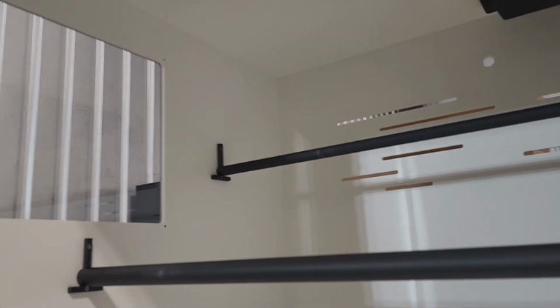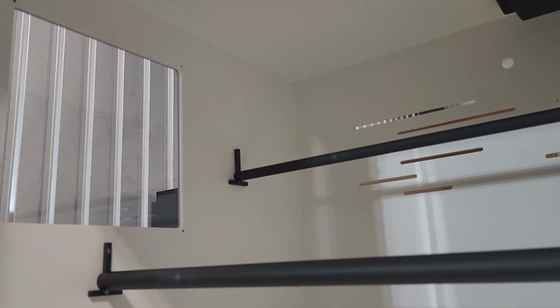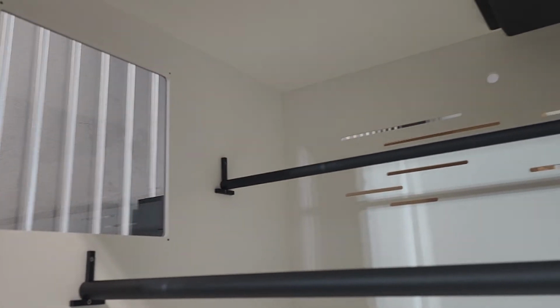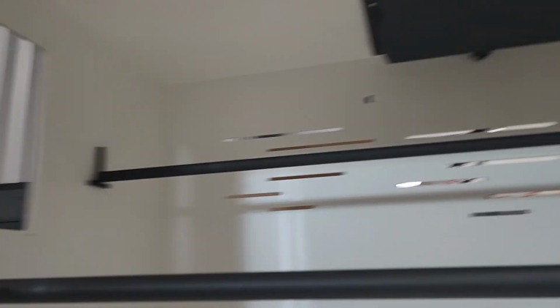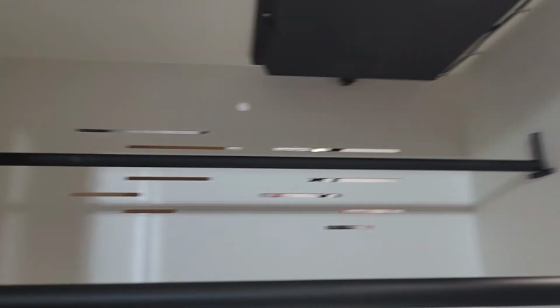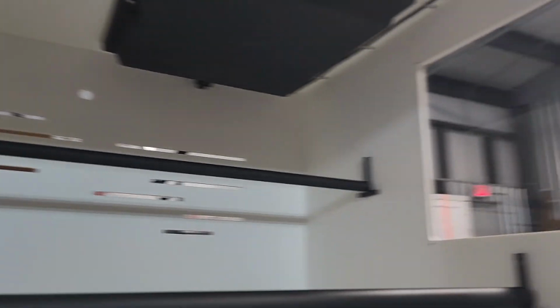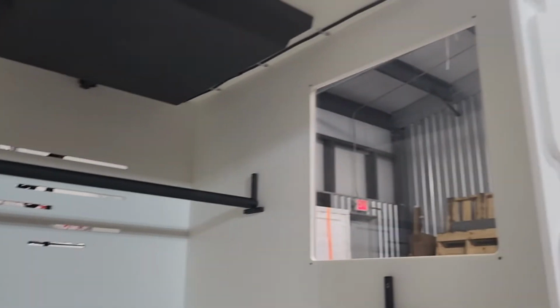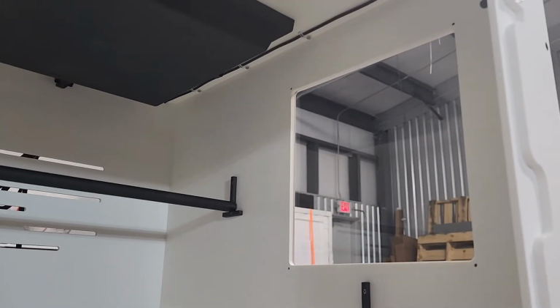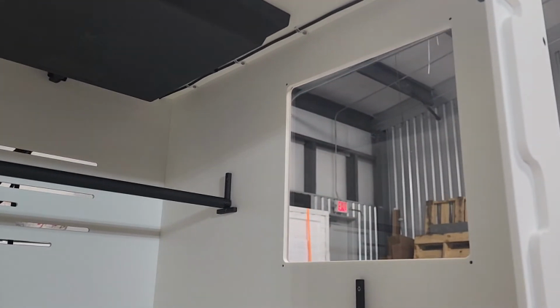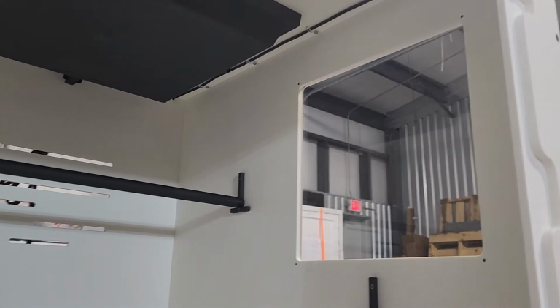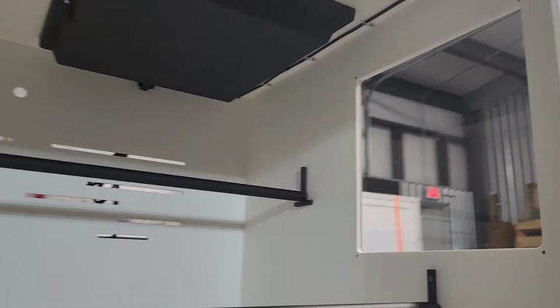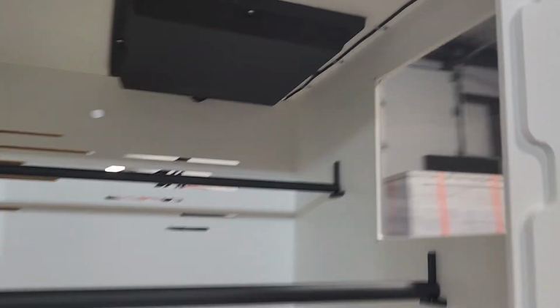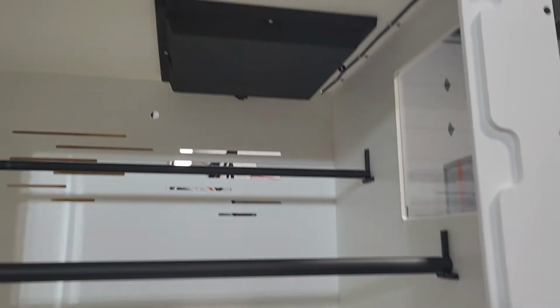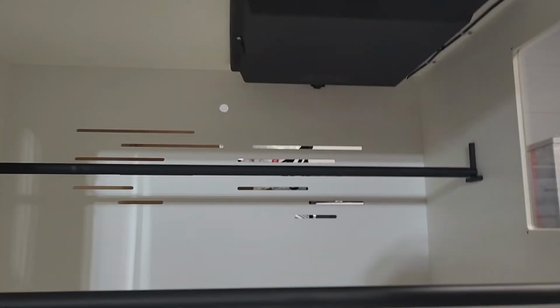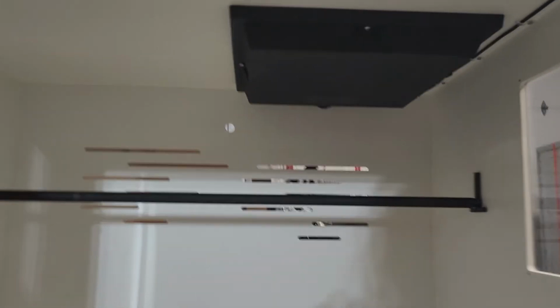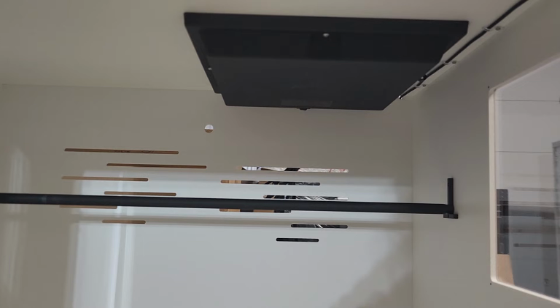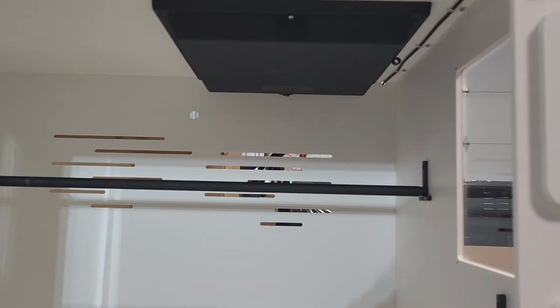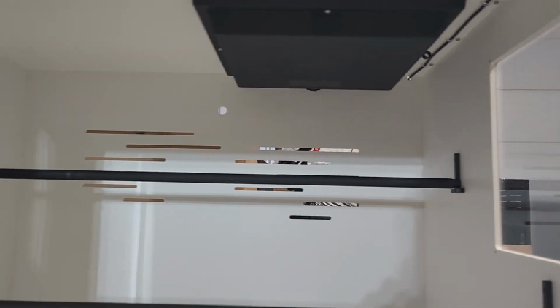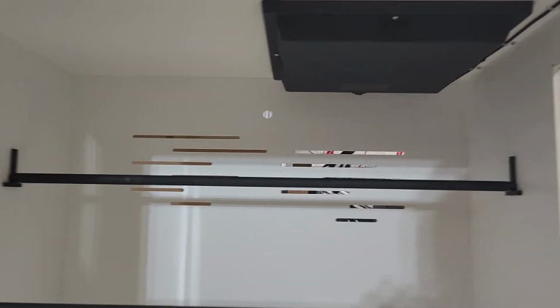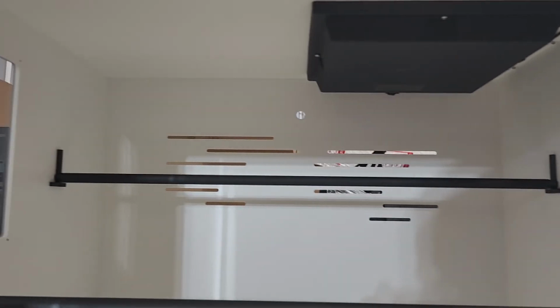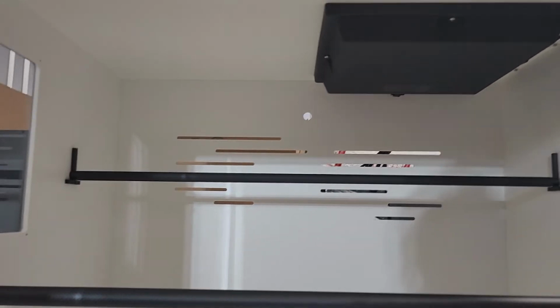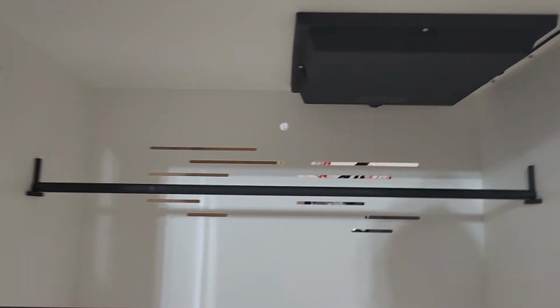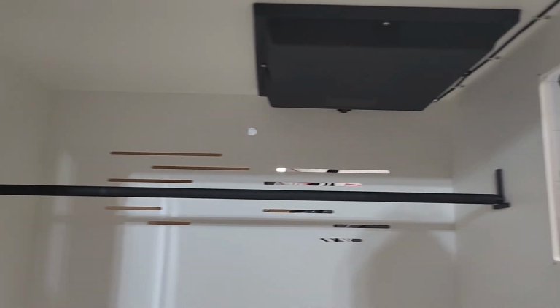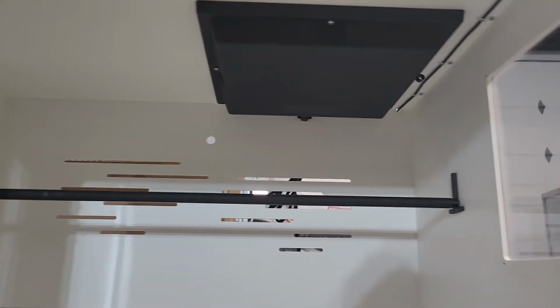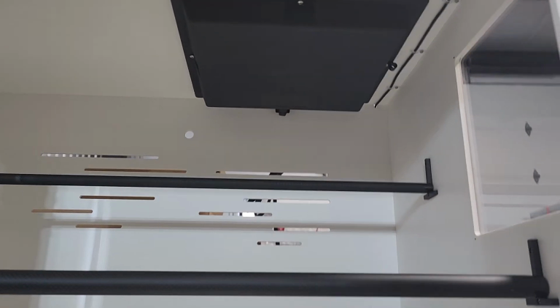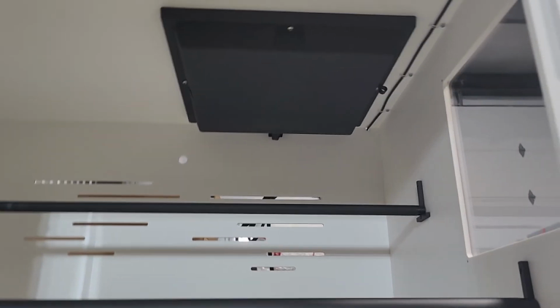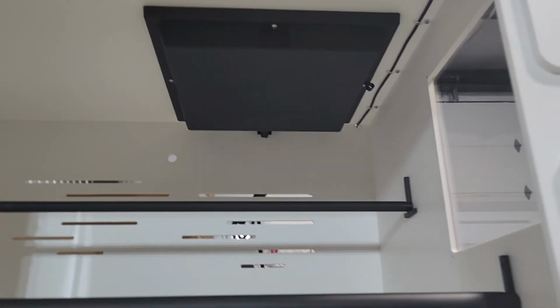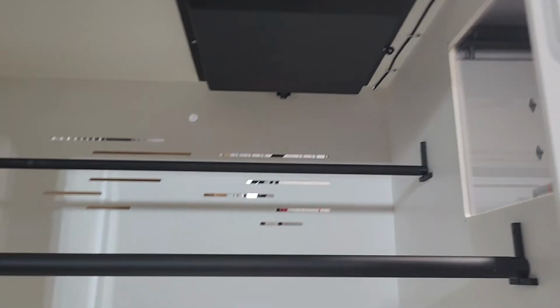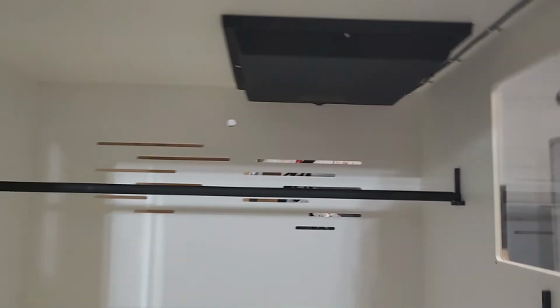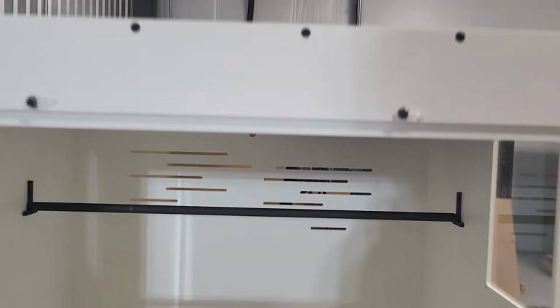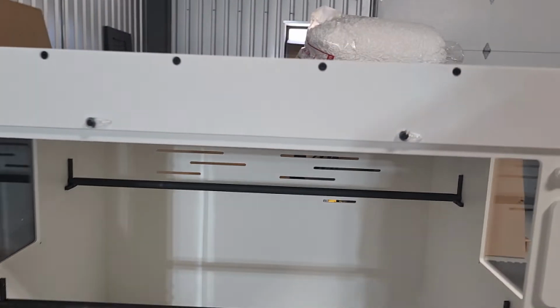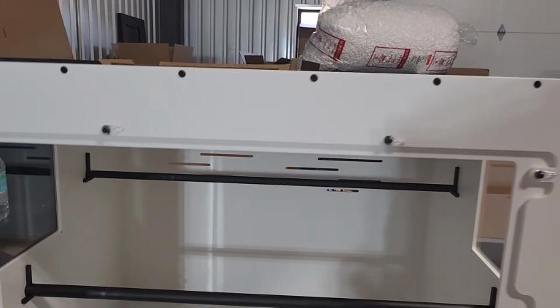Take a look out the window. Looking good. All the cords out the back — you've got your extra cord slots for everything there.